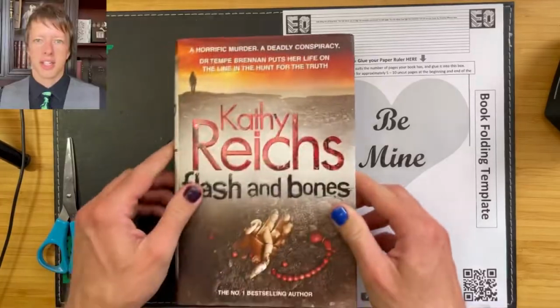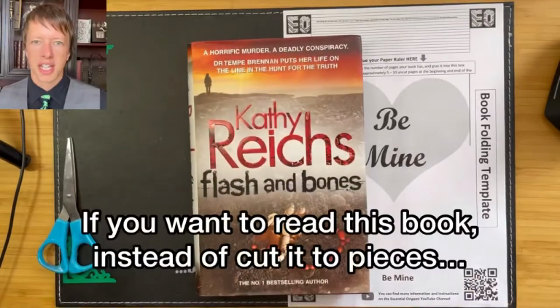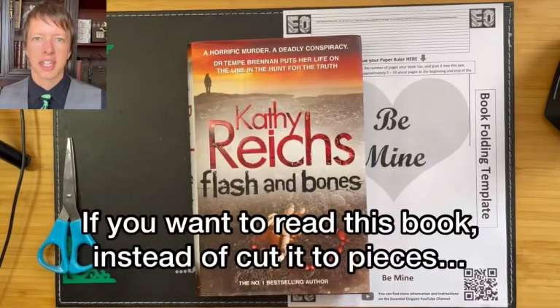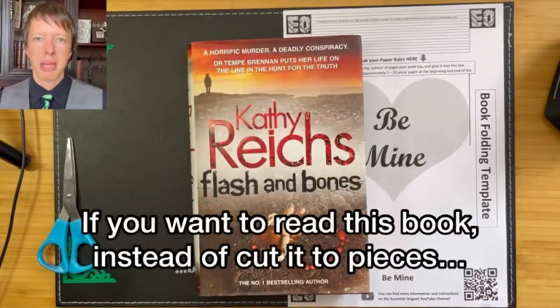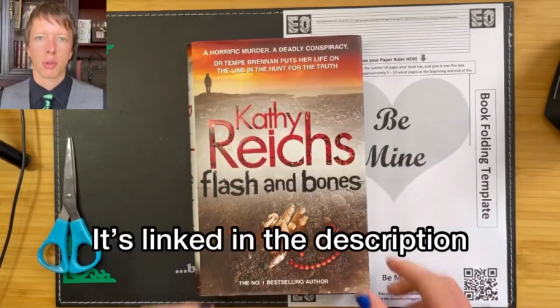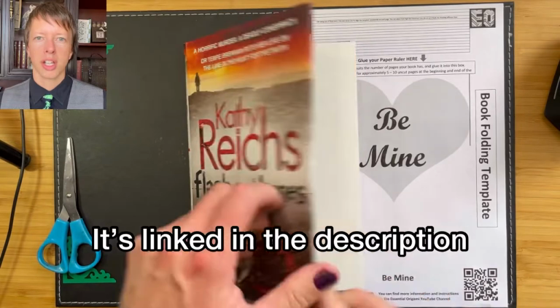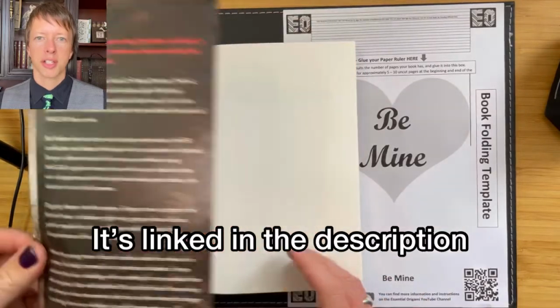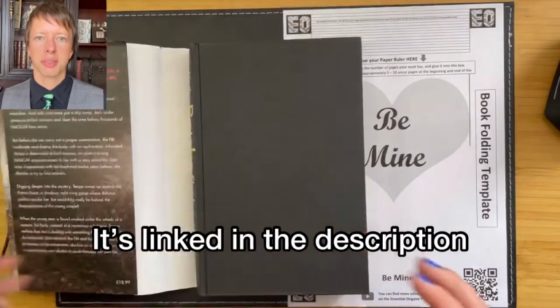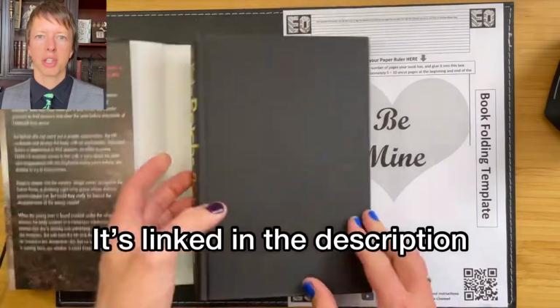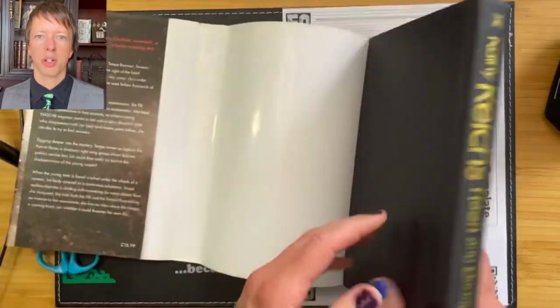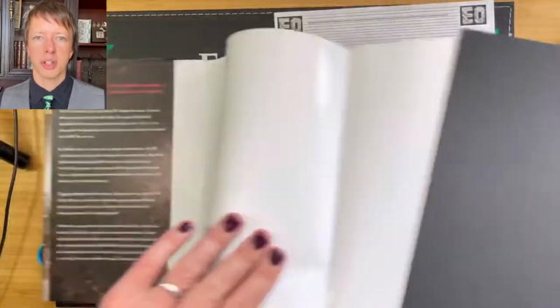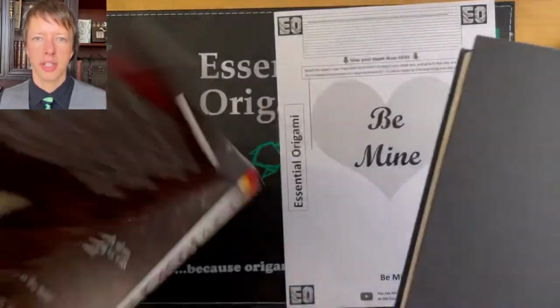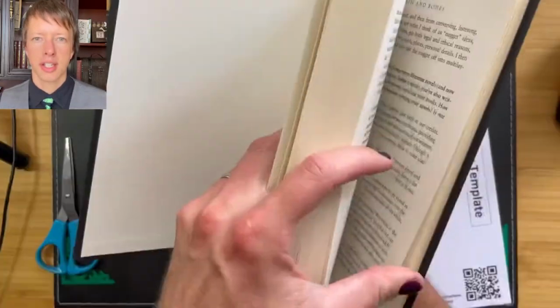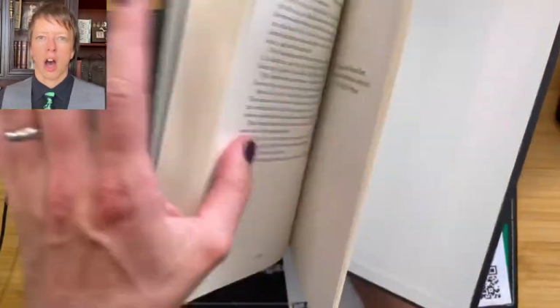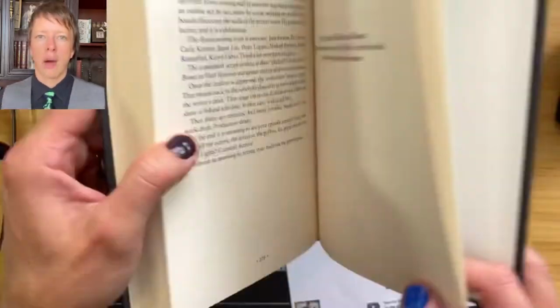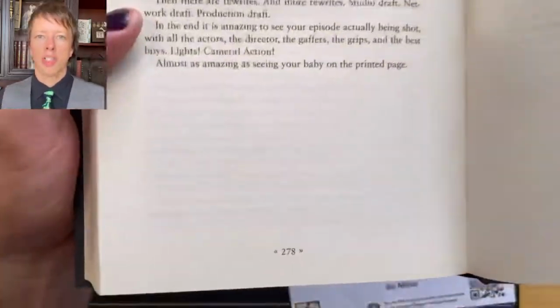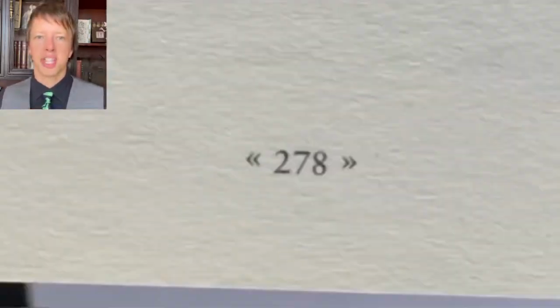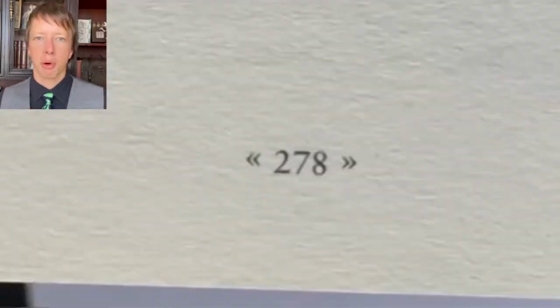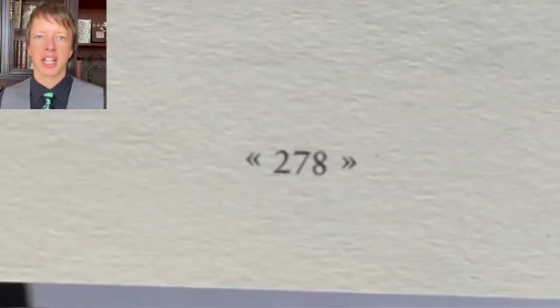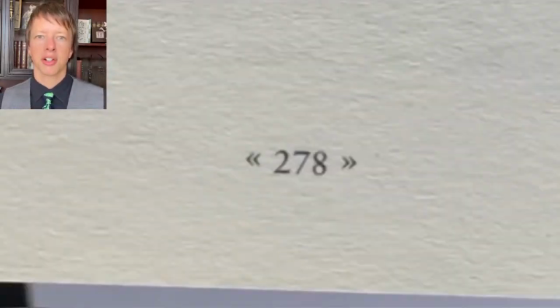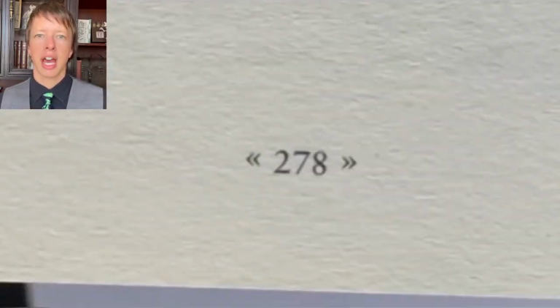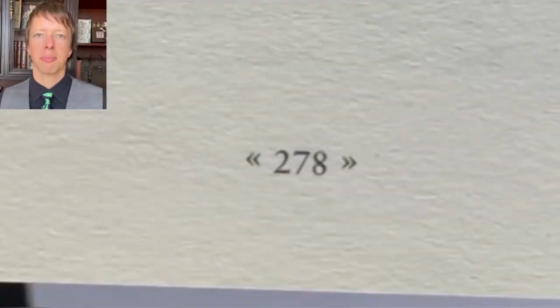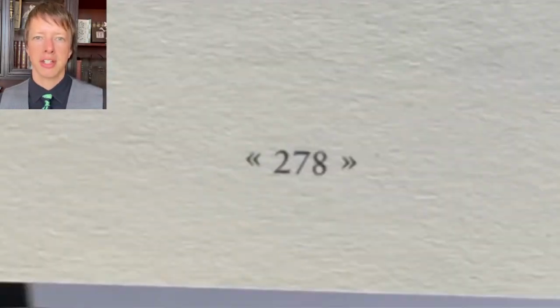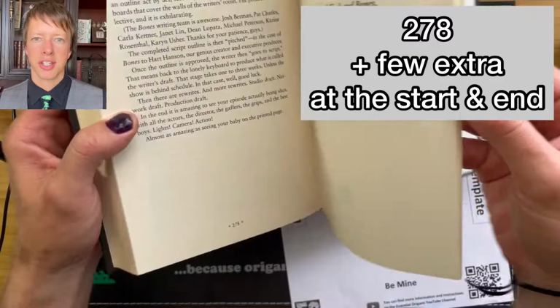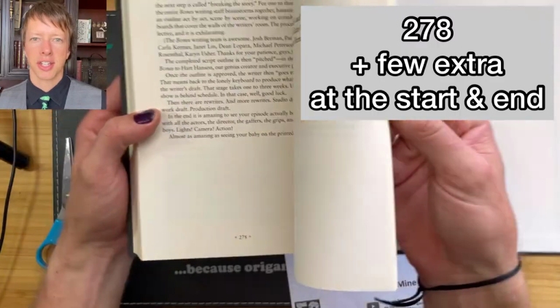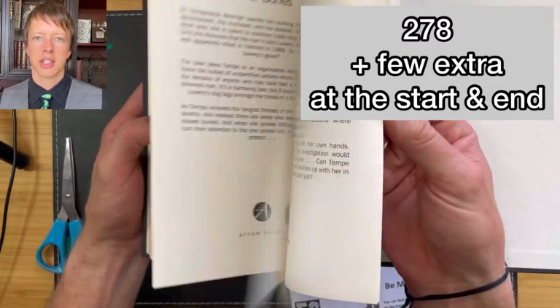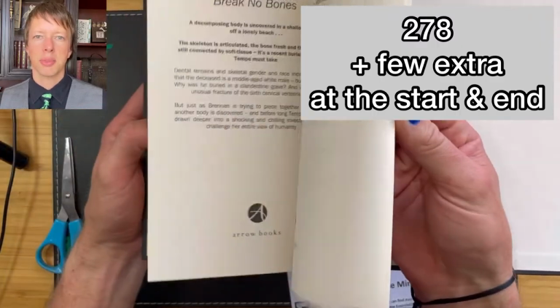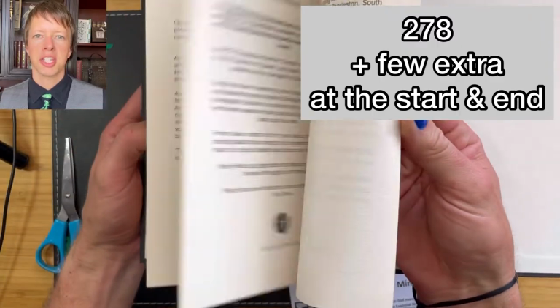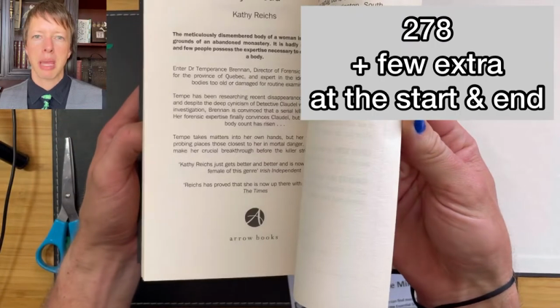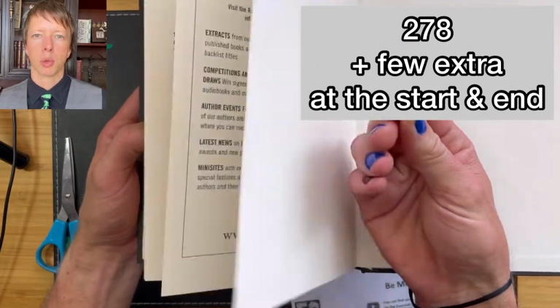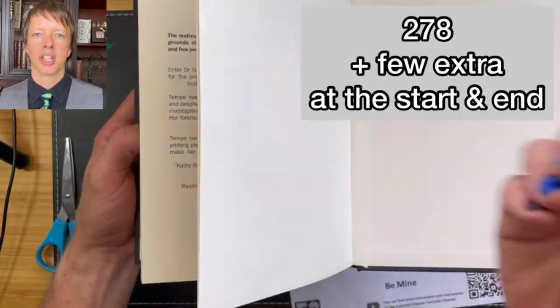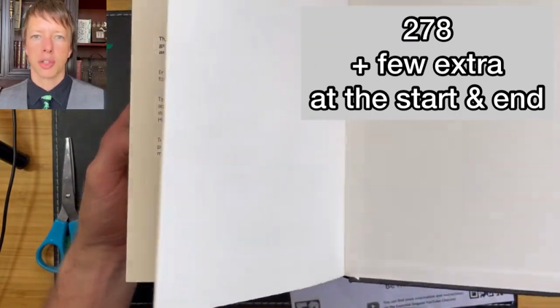Select the paper ruler that suits the book you want to use. I want to use this book that has 300 pages, so I'm choosing the paper ruler that suits.